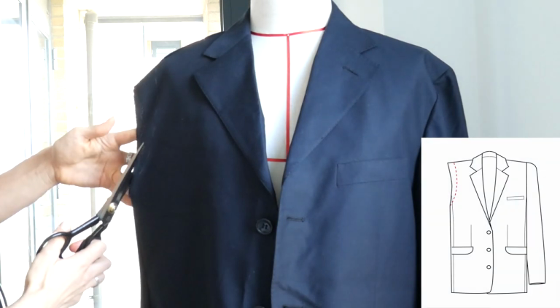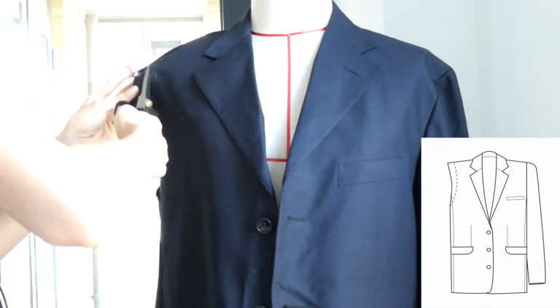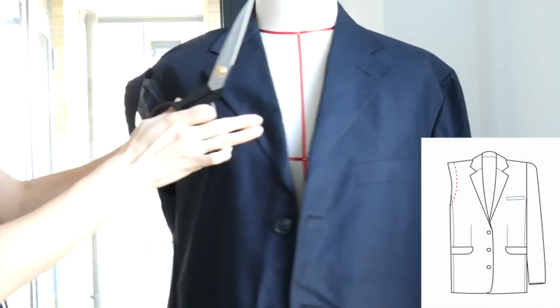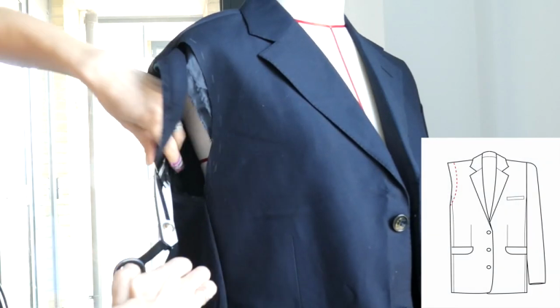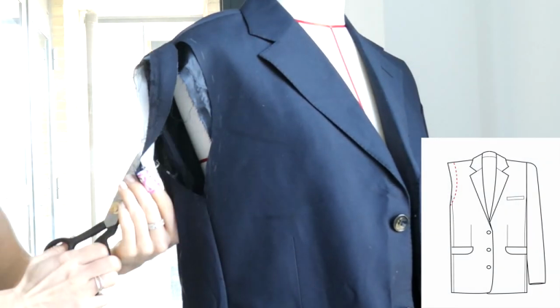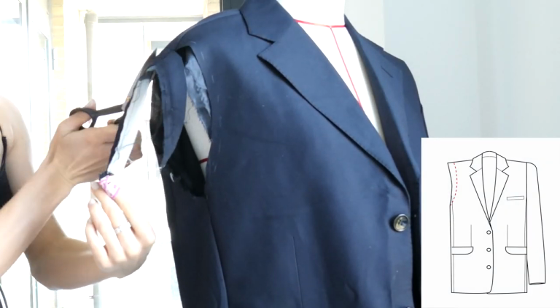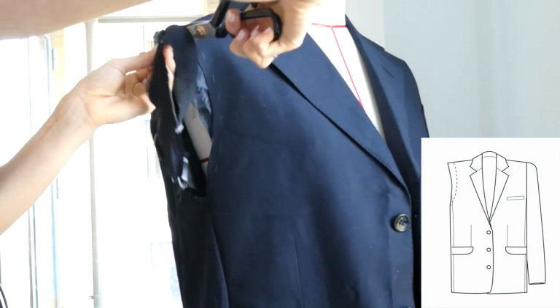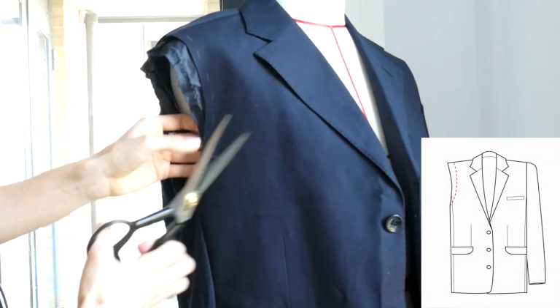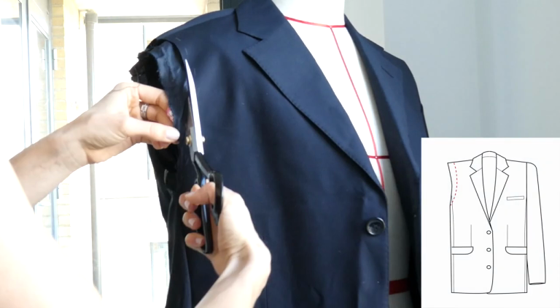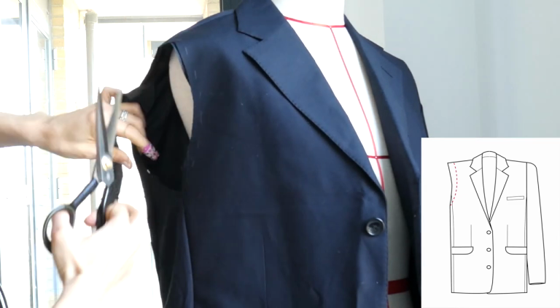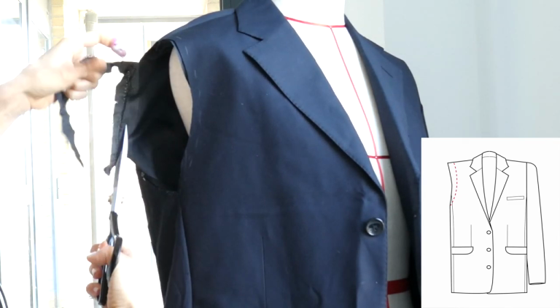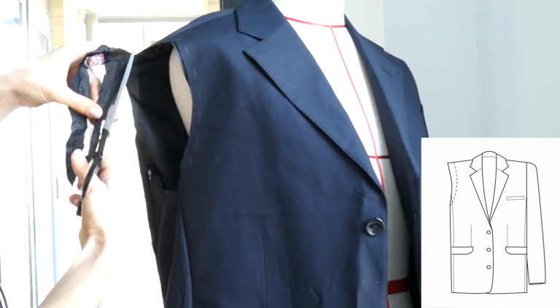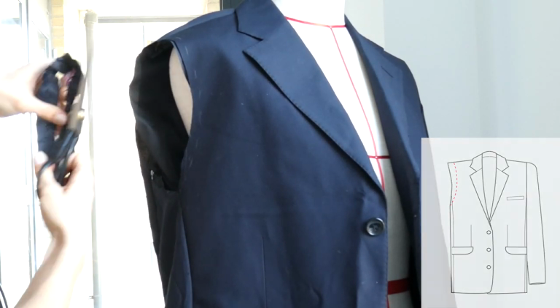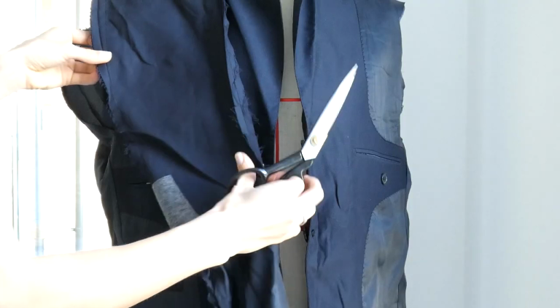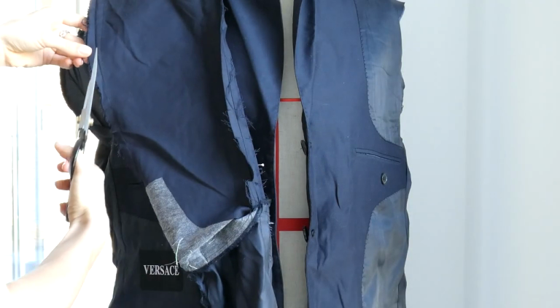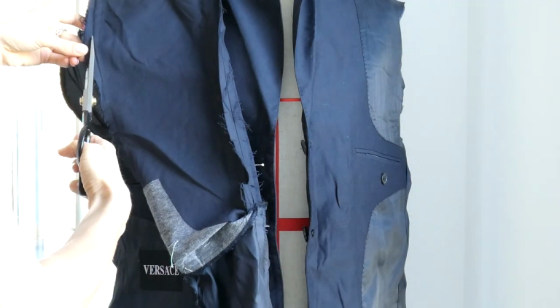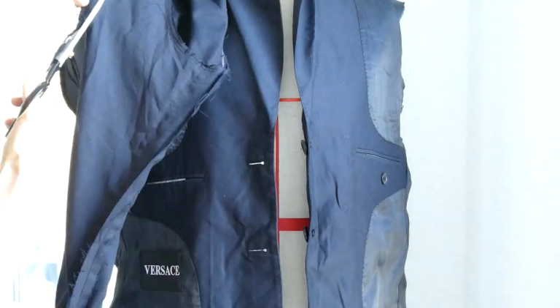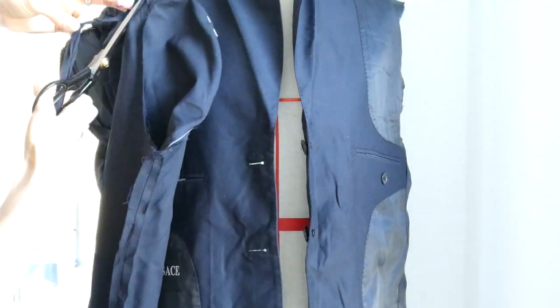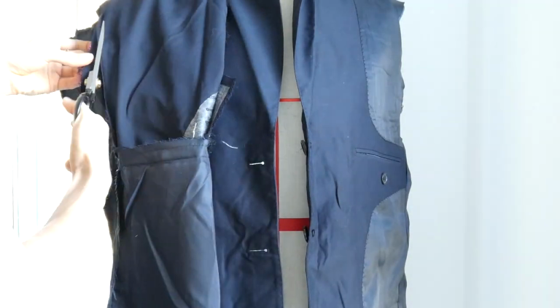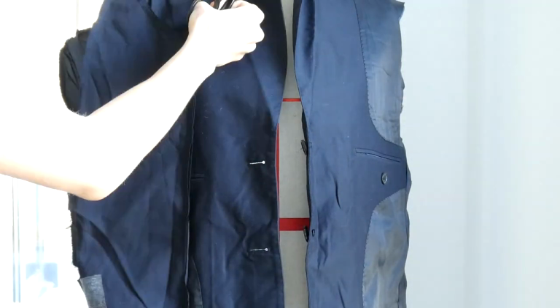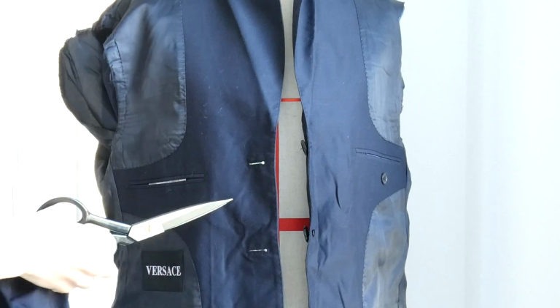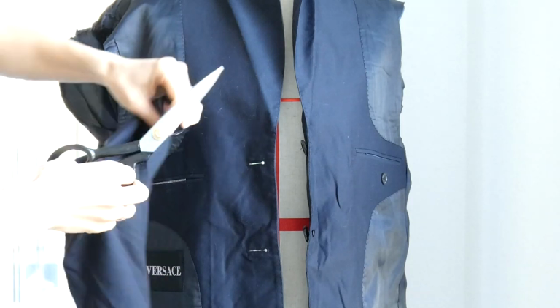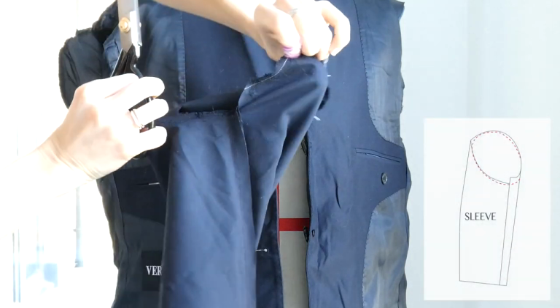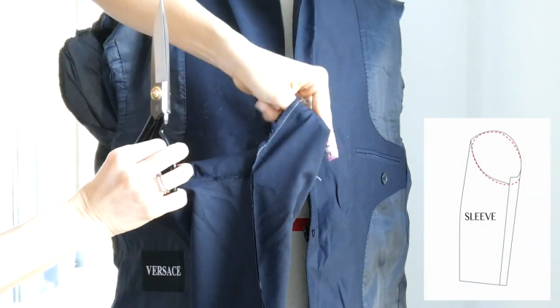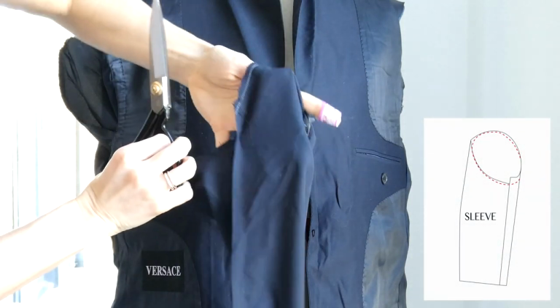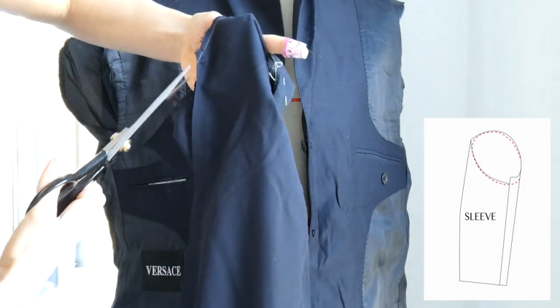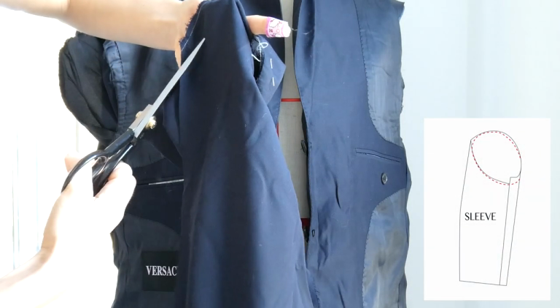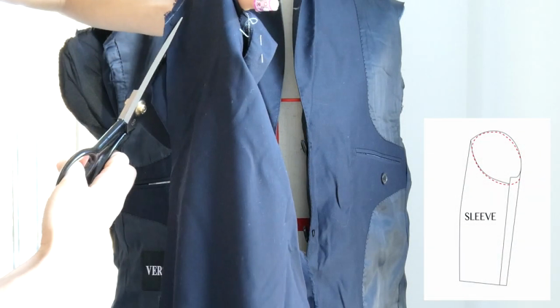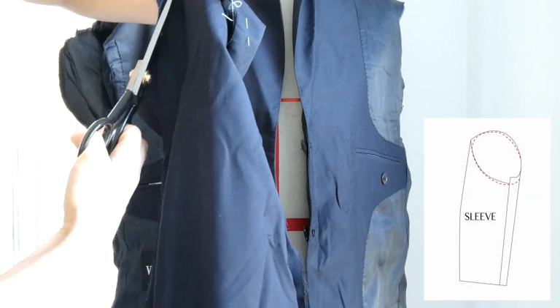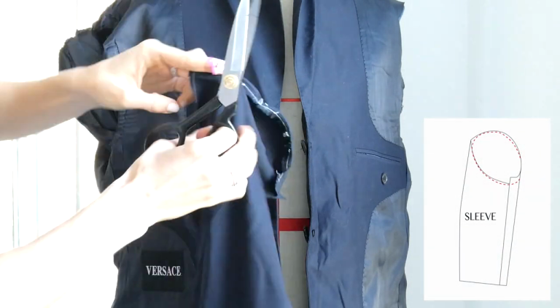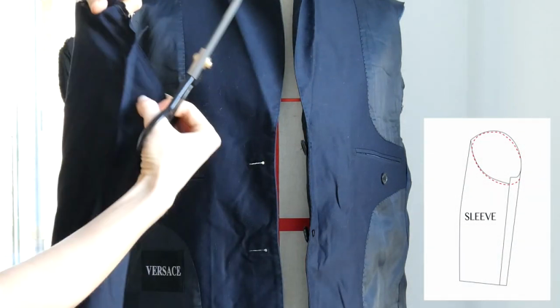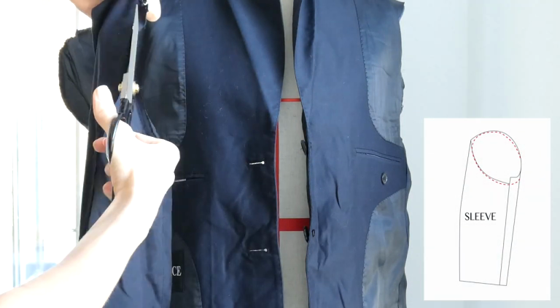Once you decide that it fits well, trim away the excess of the jacket as well as the lining, leaving one centimeter seam allowance. Then prepare your sleeve to be sewn by rounding out the edges as well as any extra fabric.